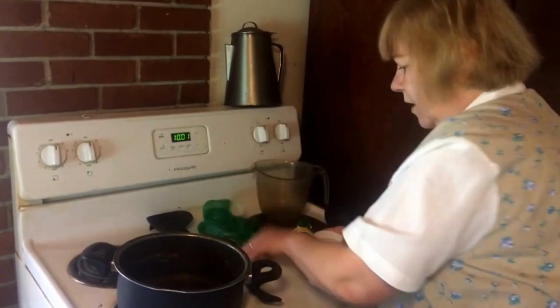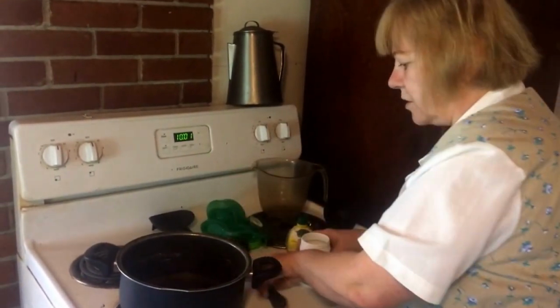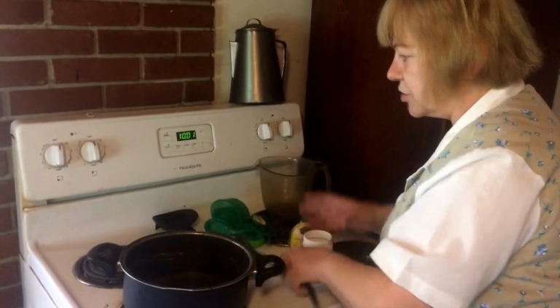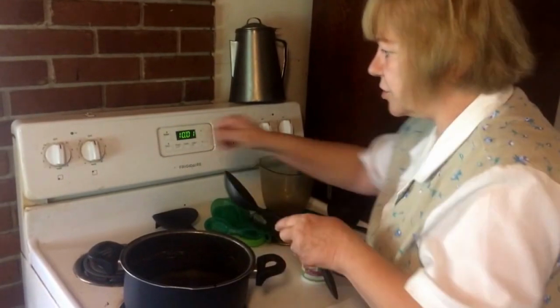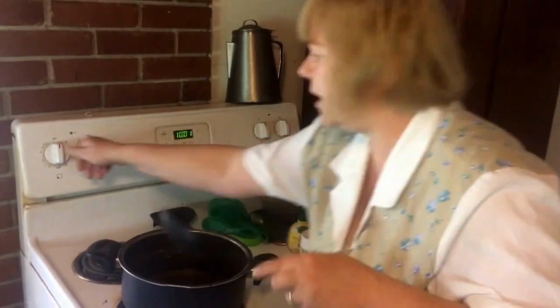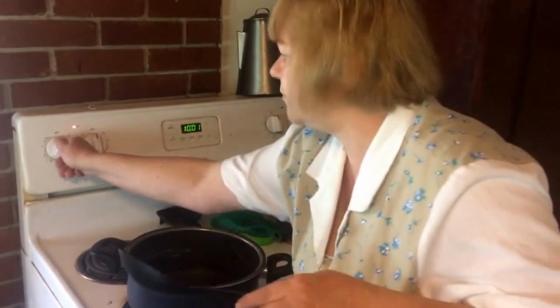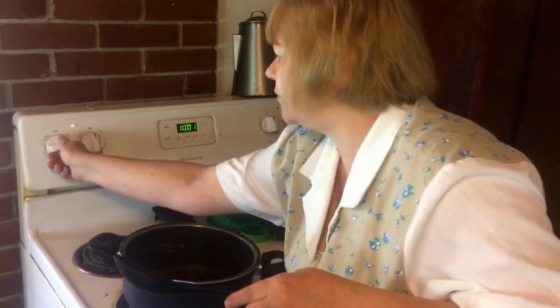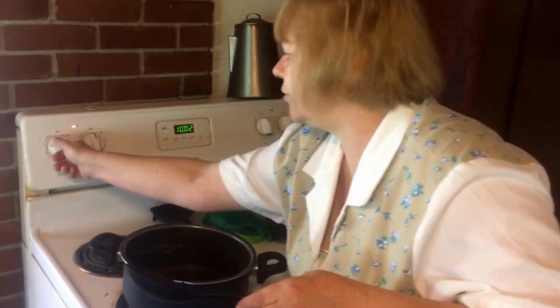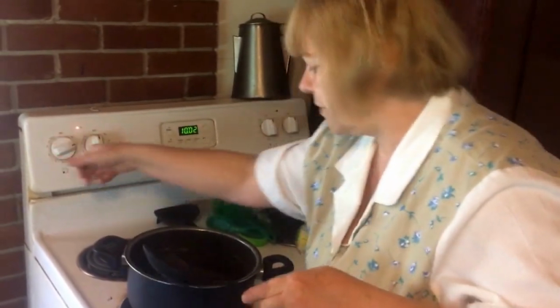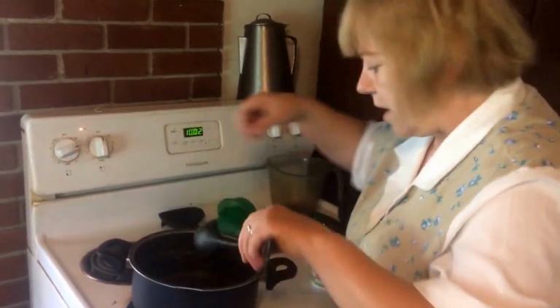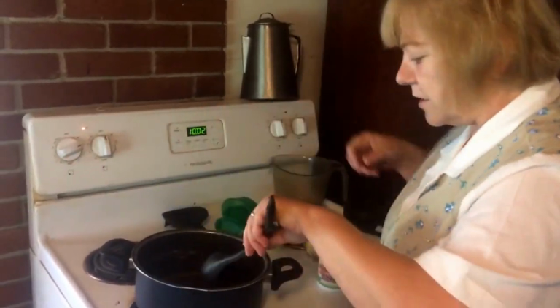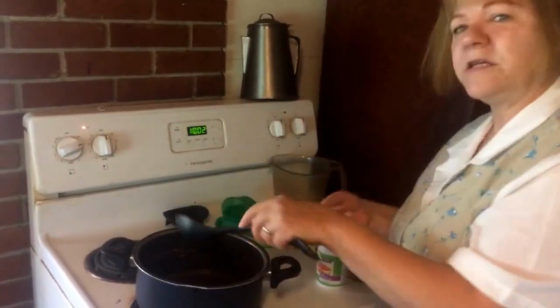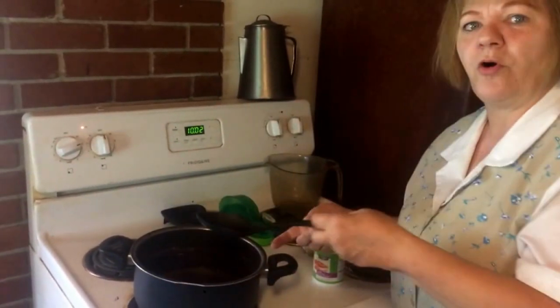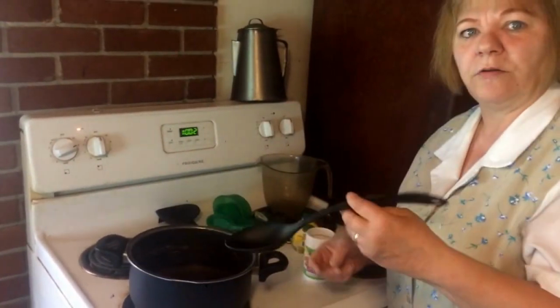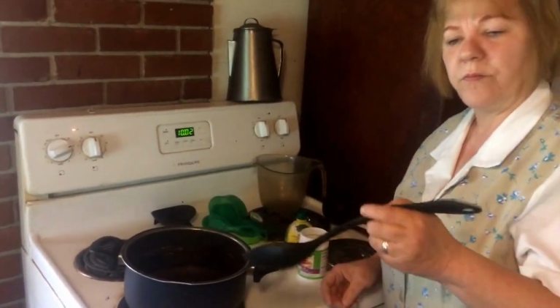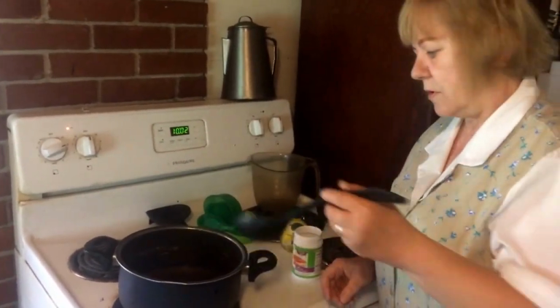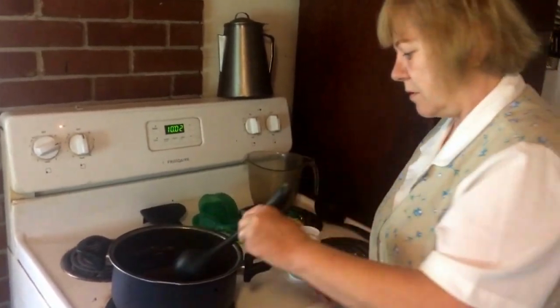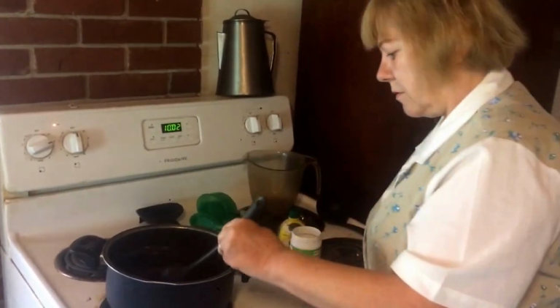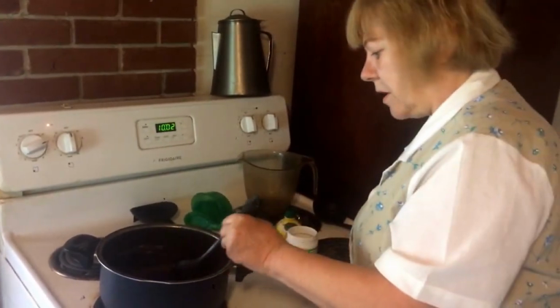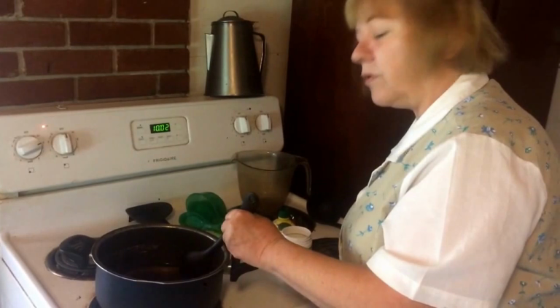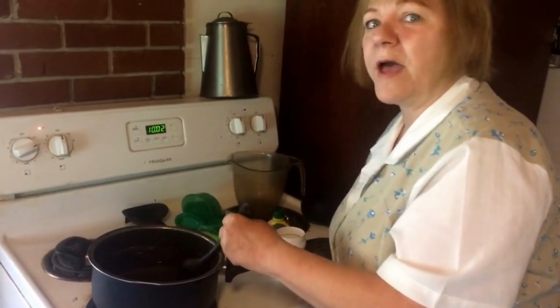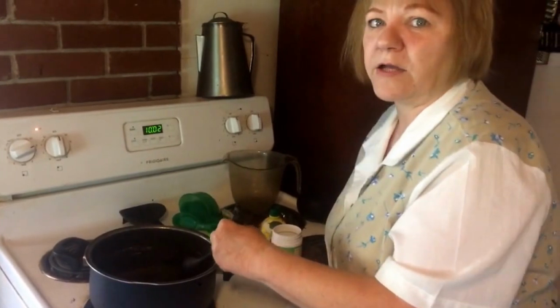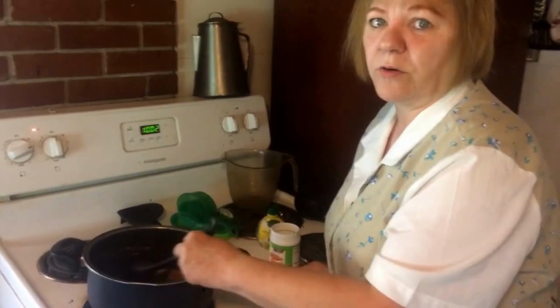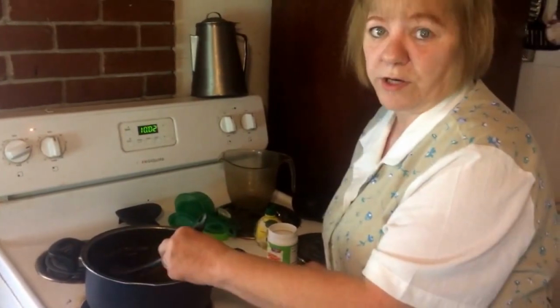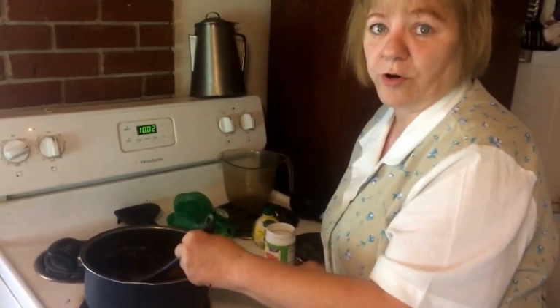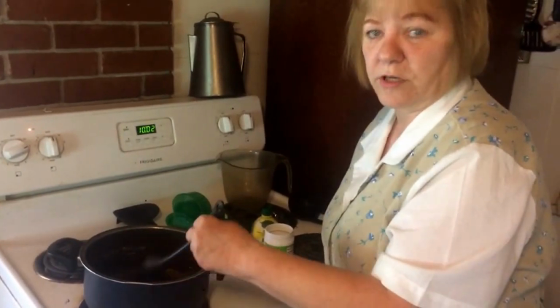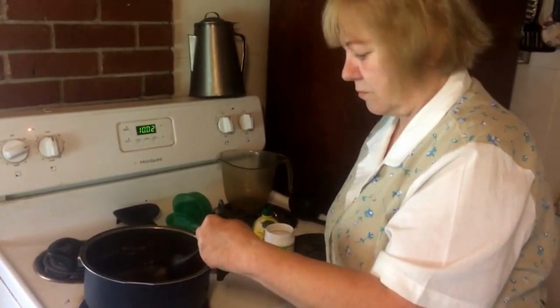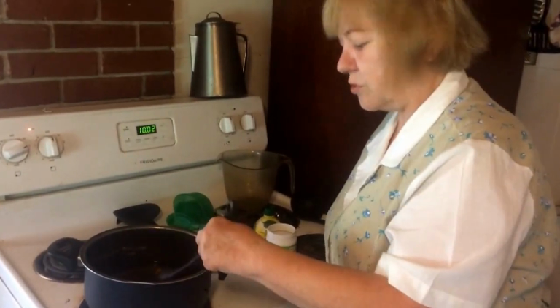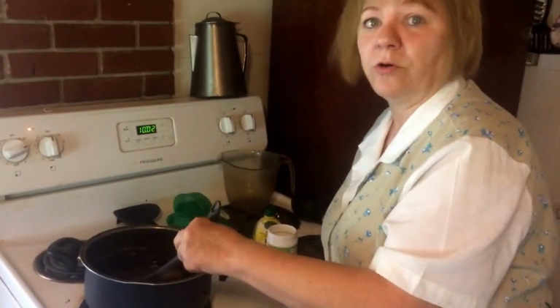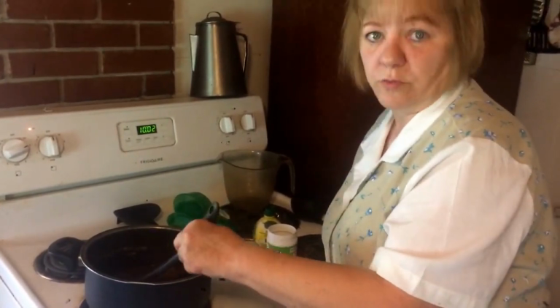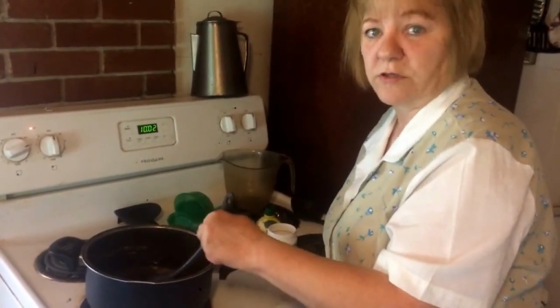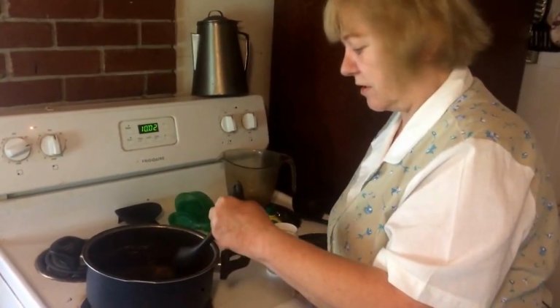Then you turn on the burner and let this boil. We'll come back when it boils to show you the rest.